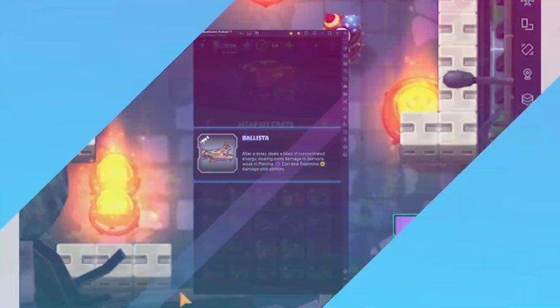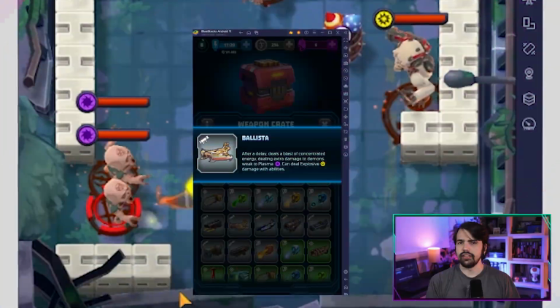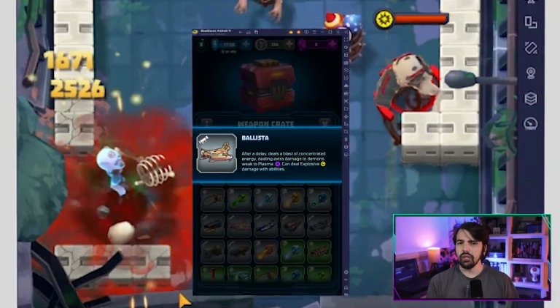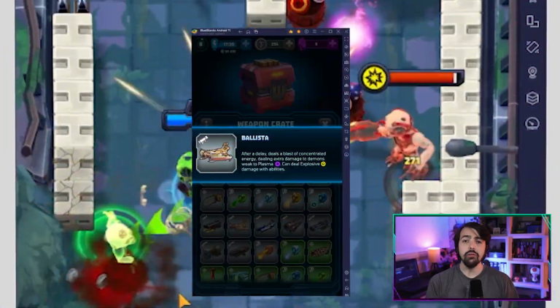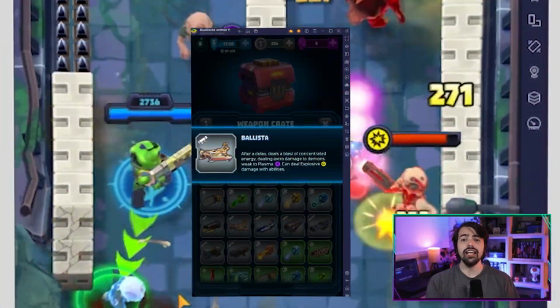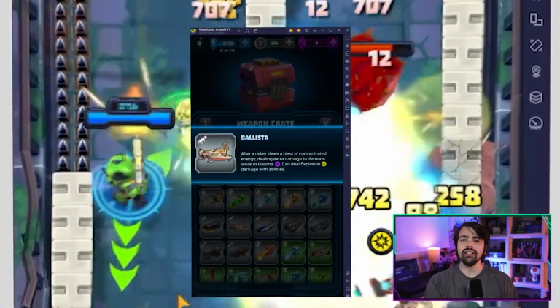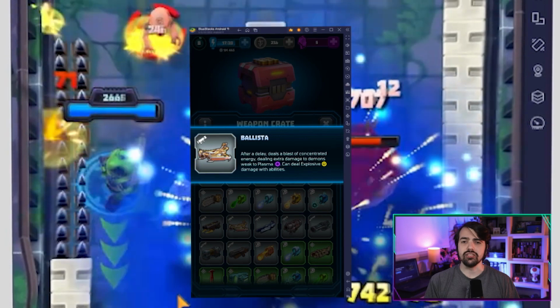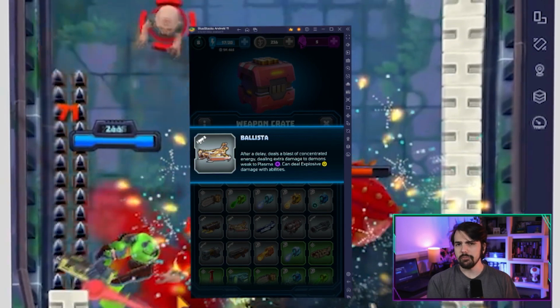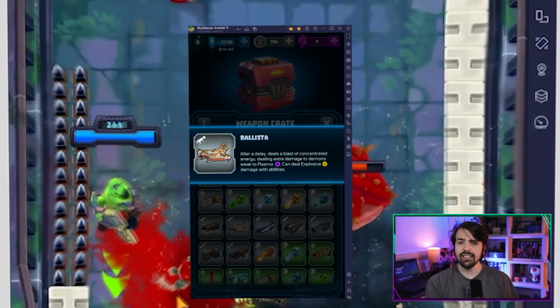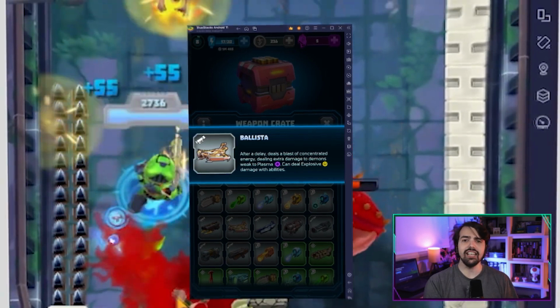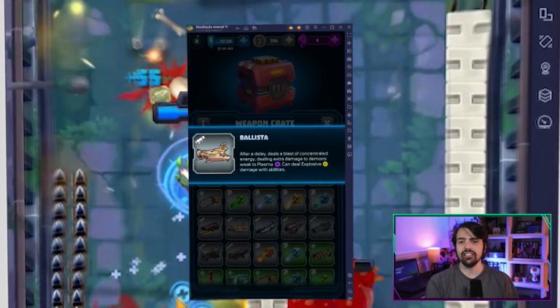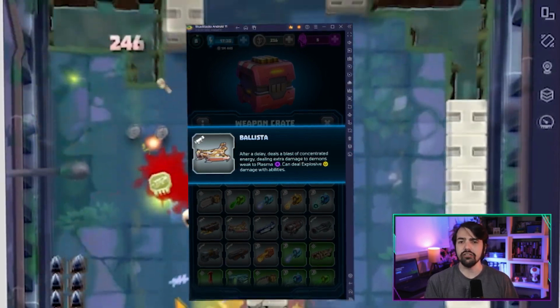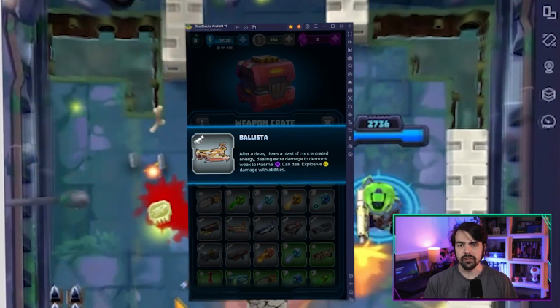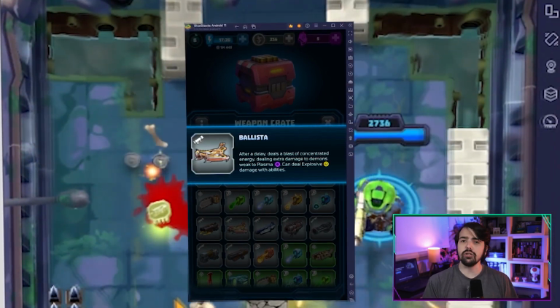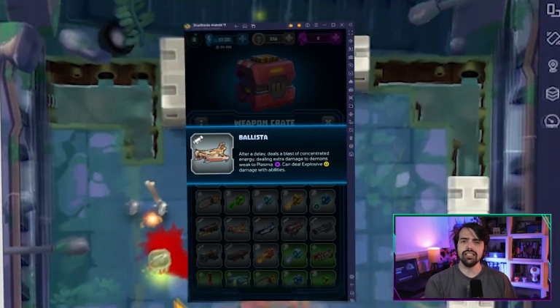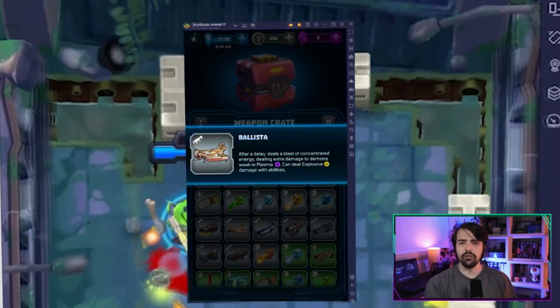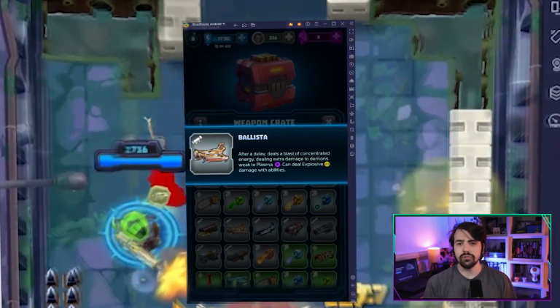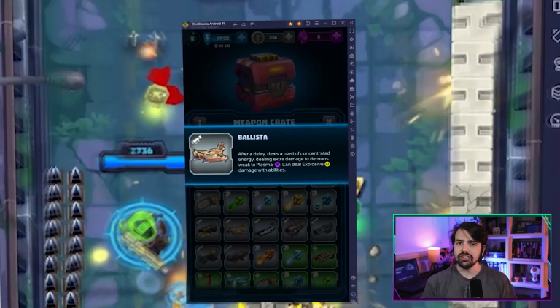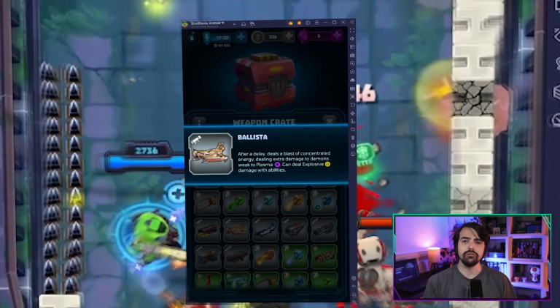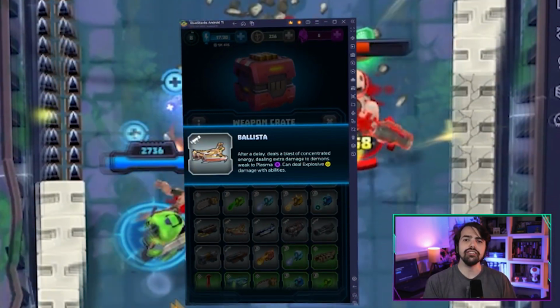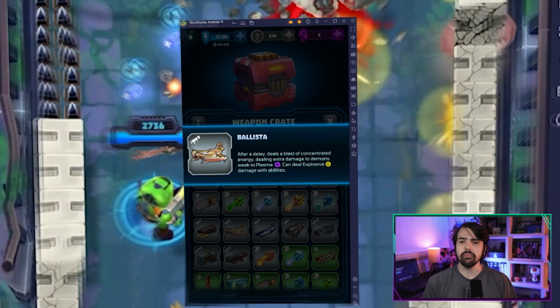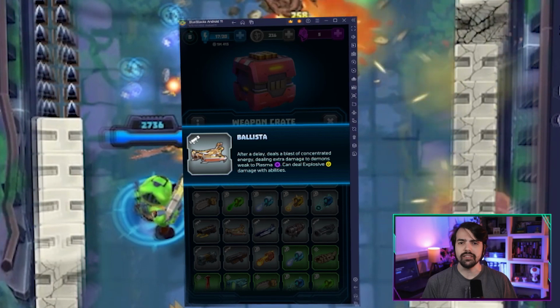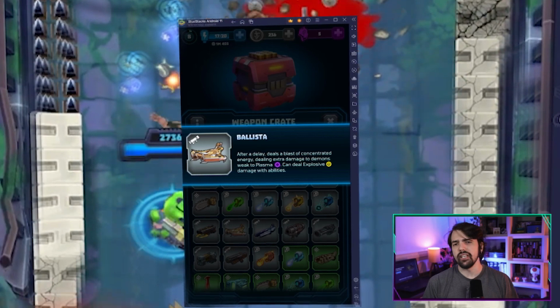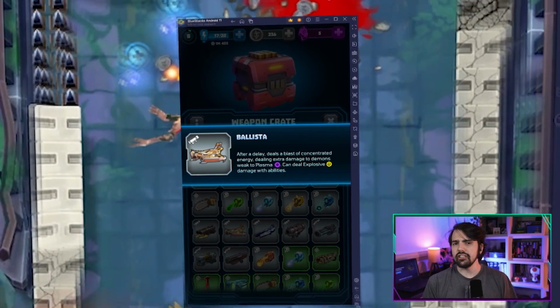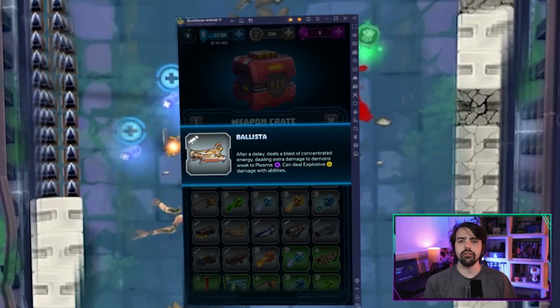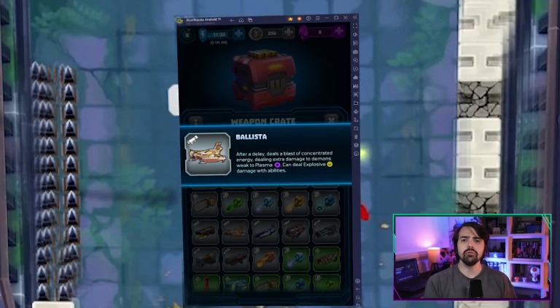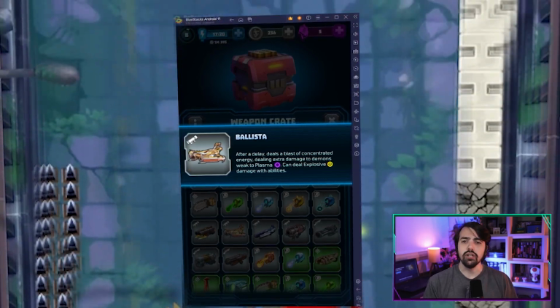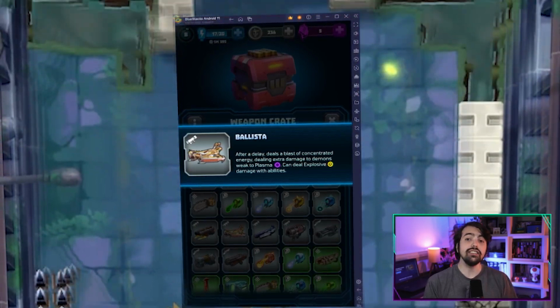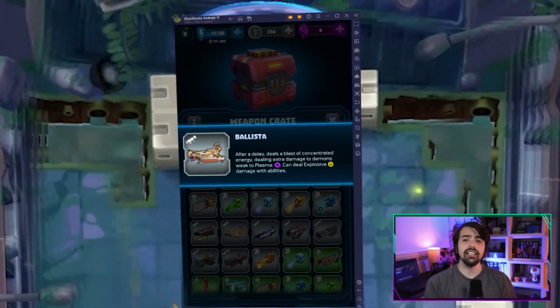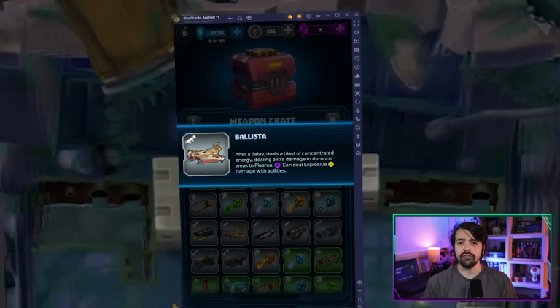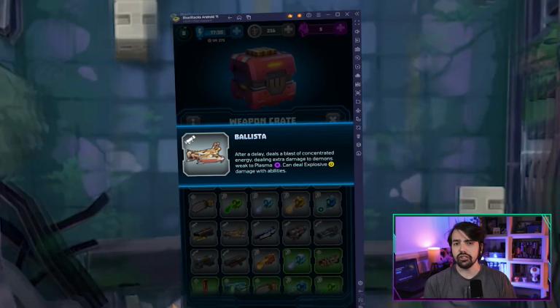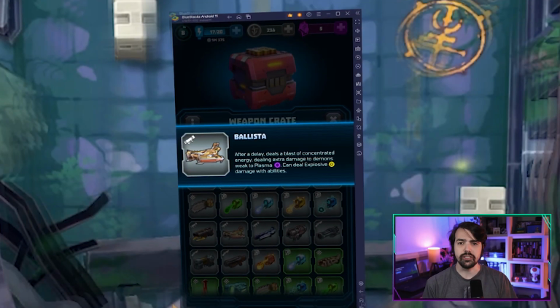At number 1 we have the Ballista, a weapon that stands in a league of its own. It combines long-range precision with devastating impact, making it a formidable tool in the hands of a skilled Slayer.